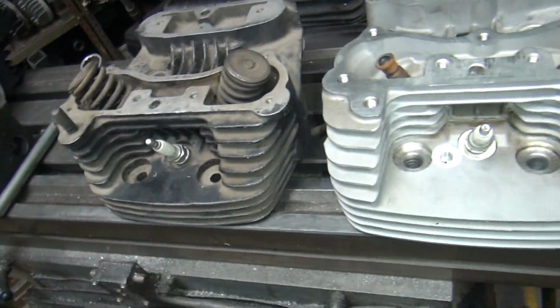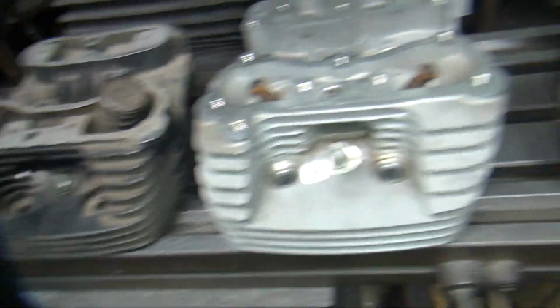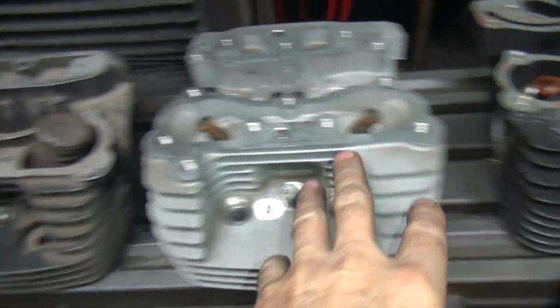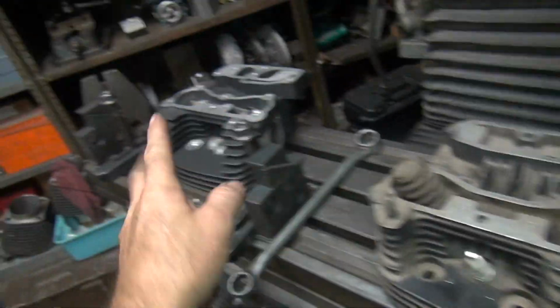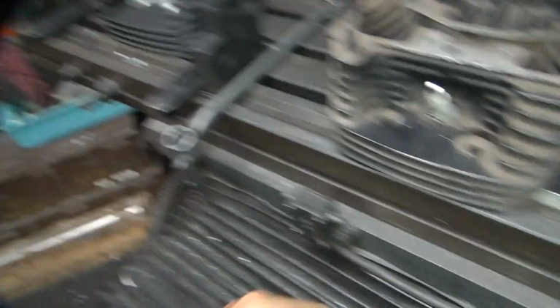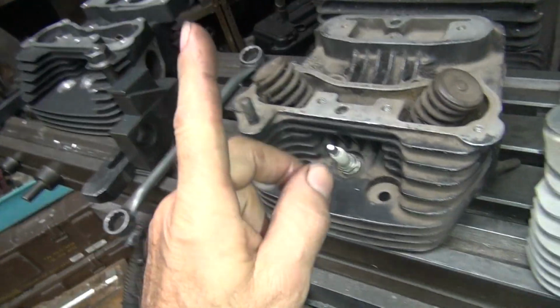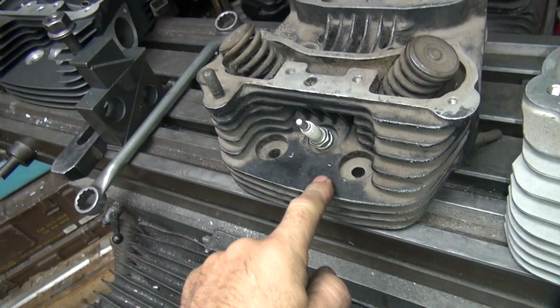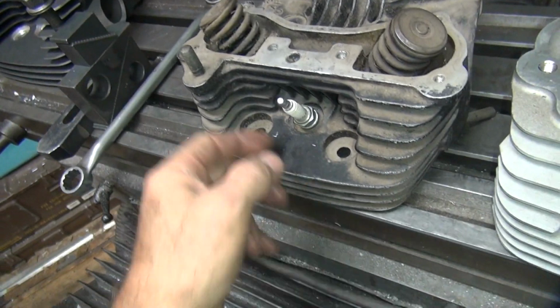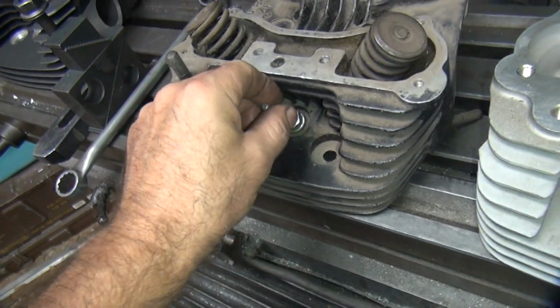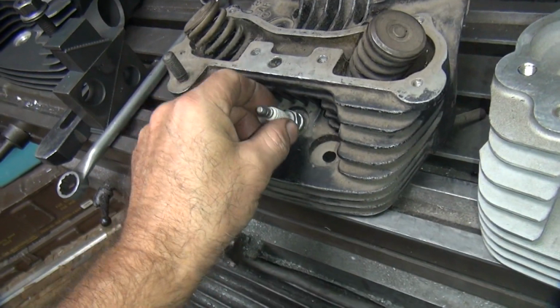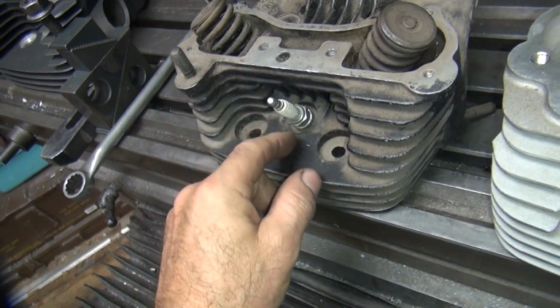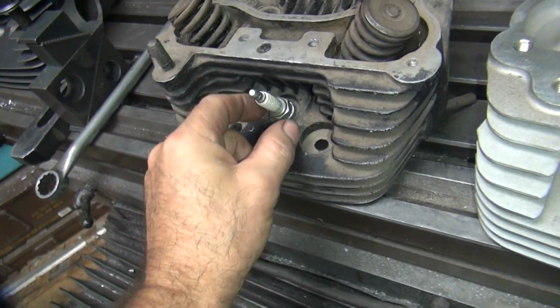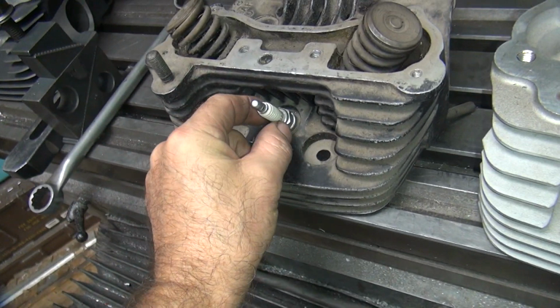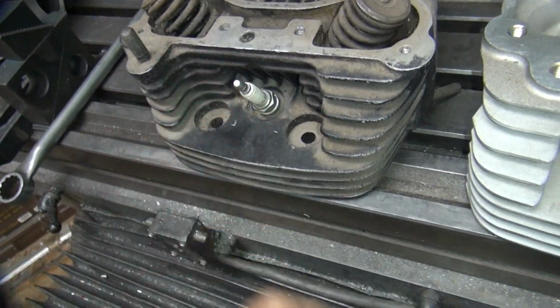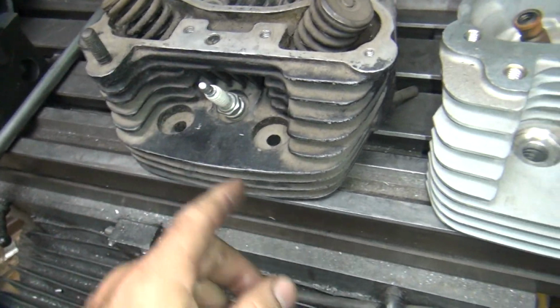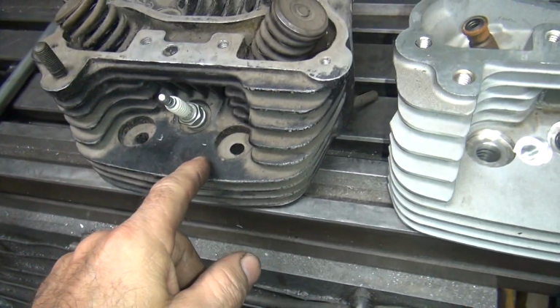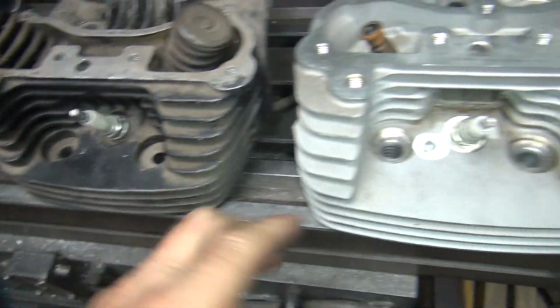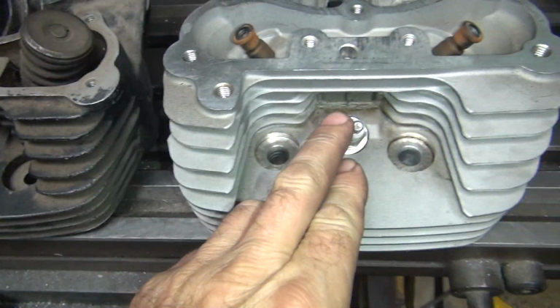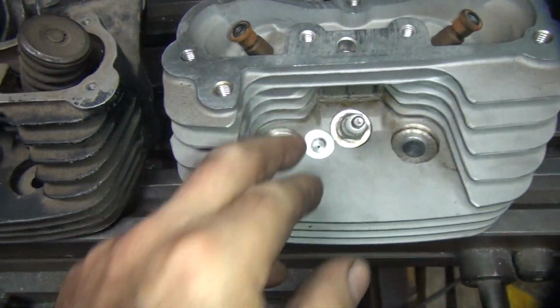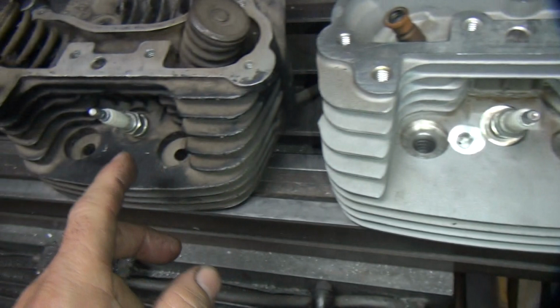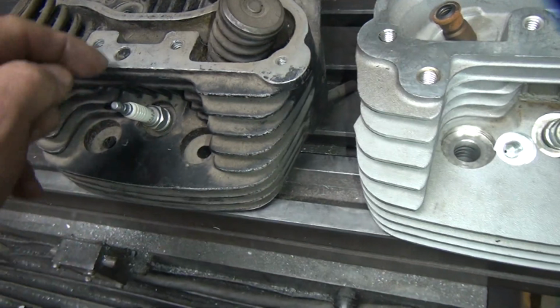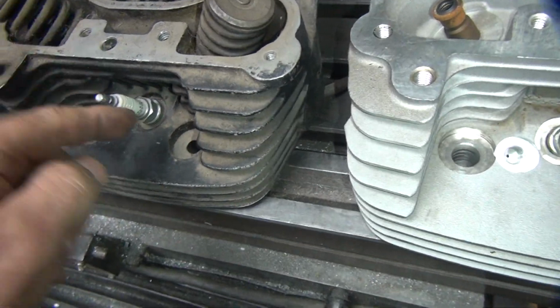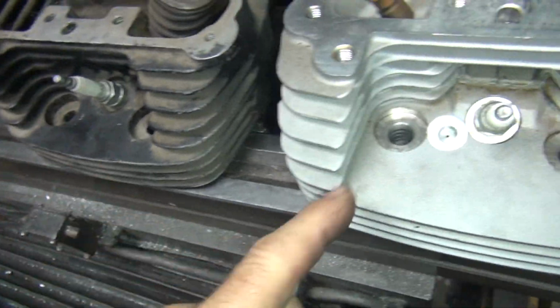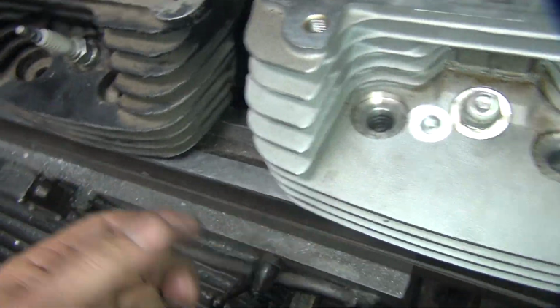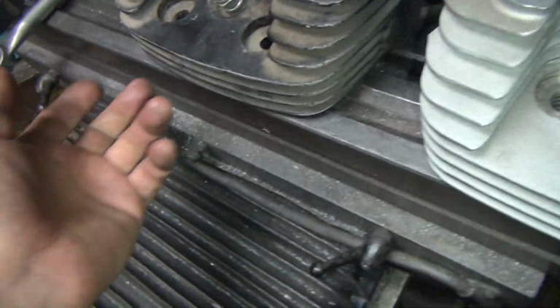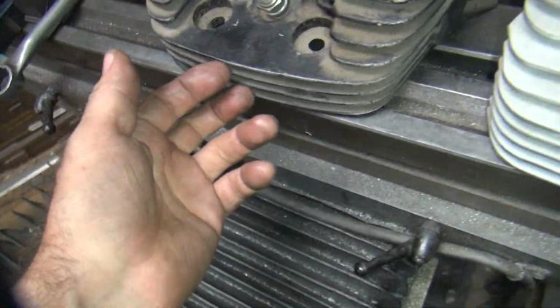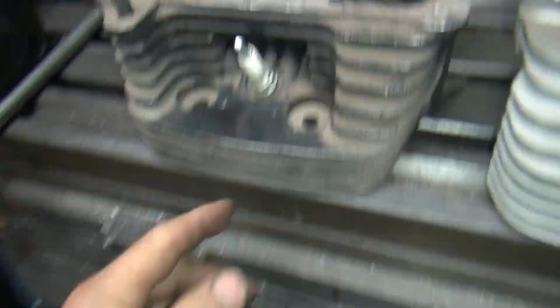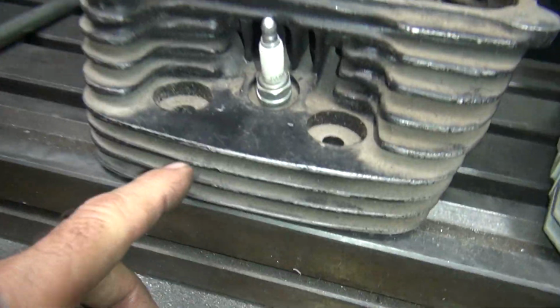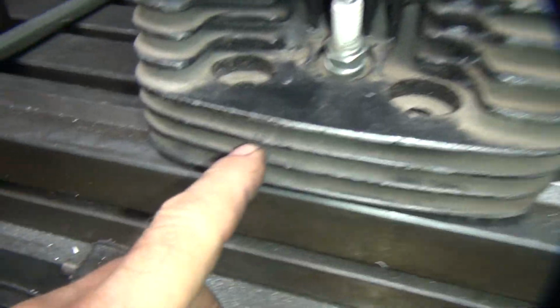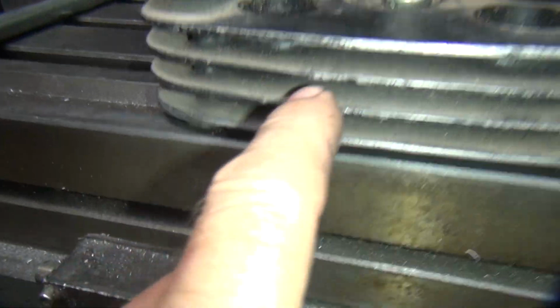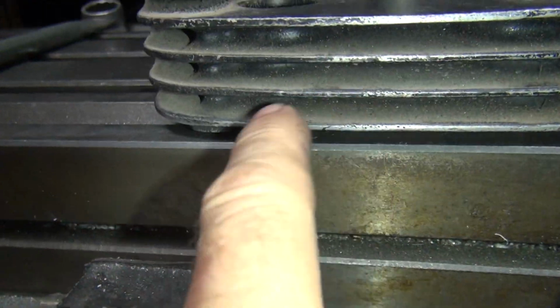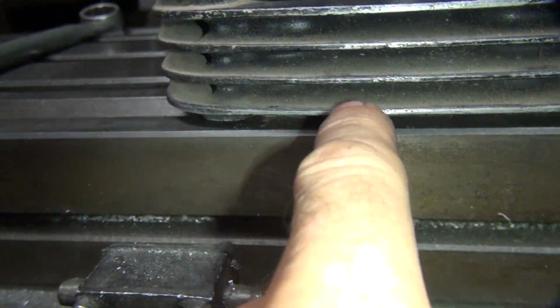So these are all twin cams, and this is an Evo. The spark plug is a different angle, a different location. The fins are in a different area. The cutouts underneath and here are in different areas.